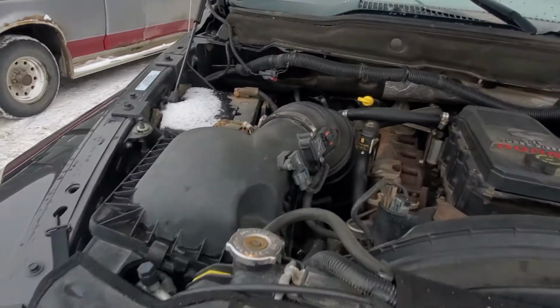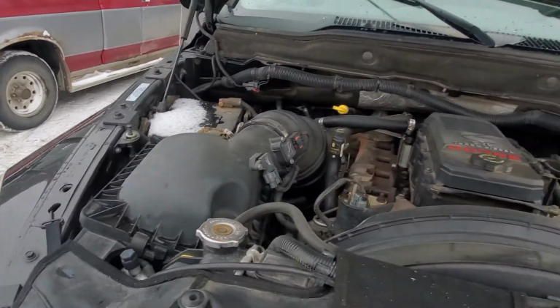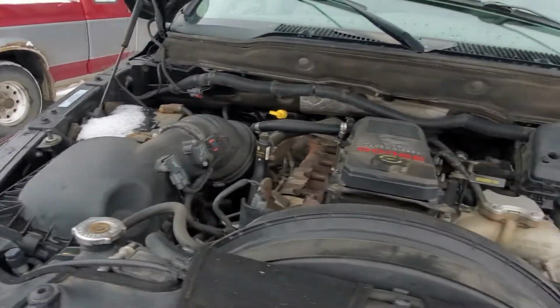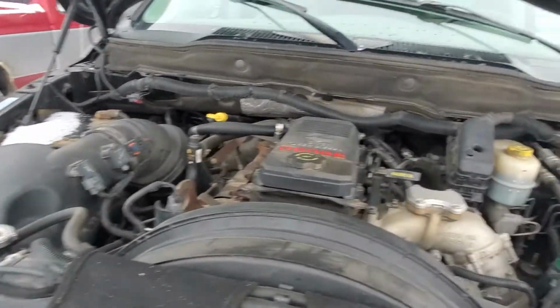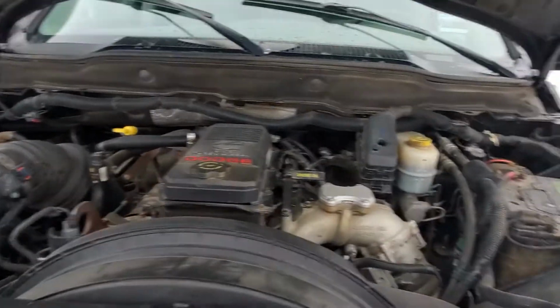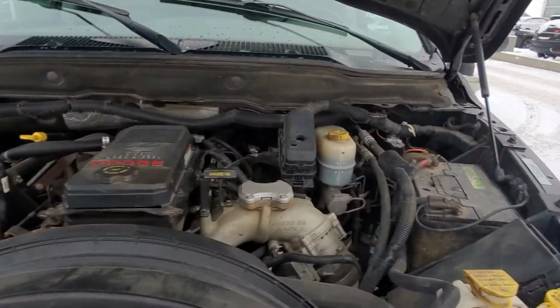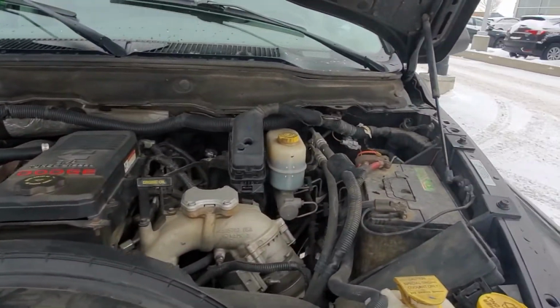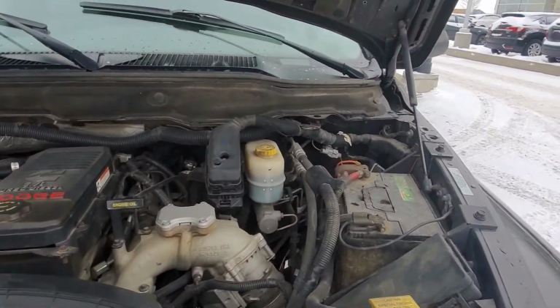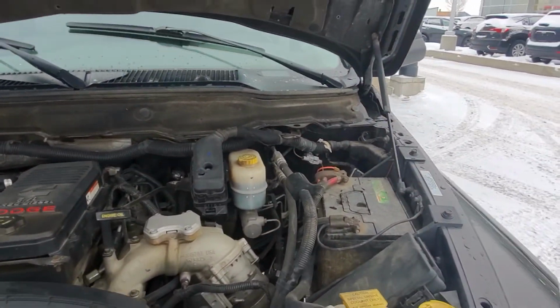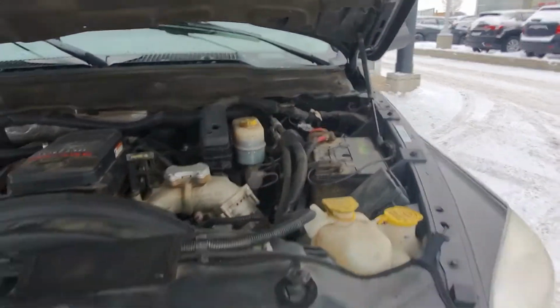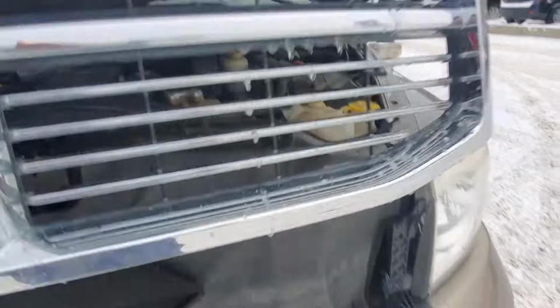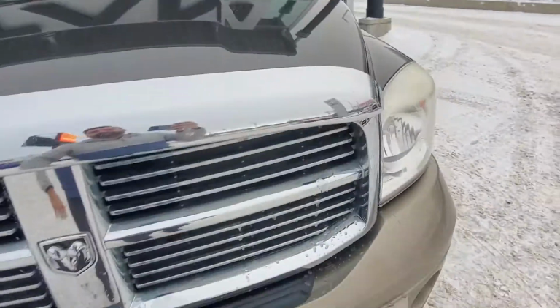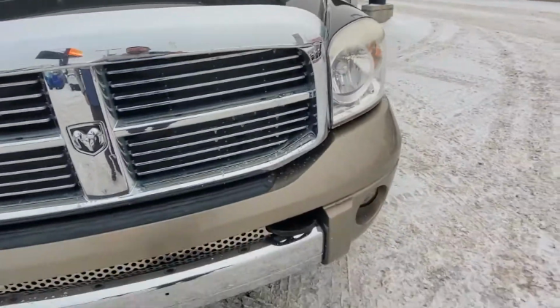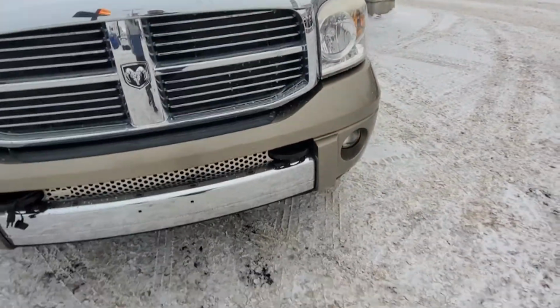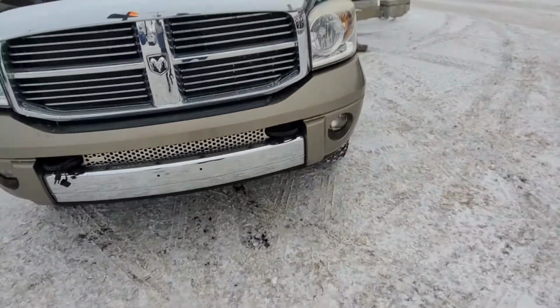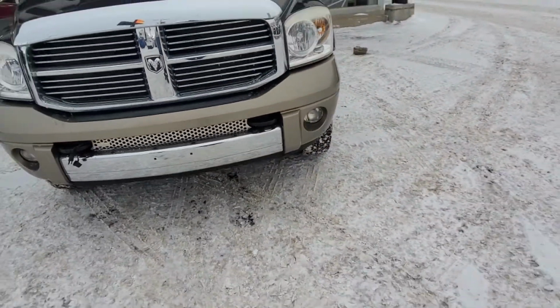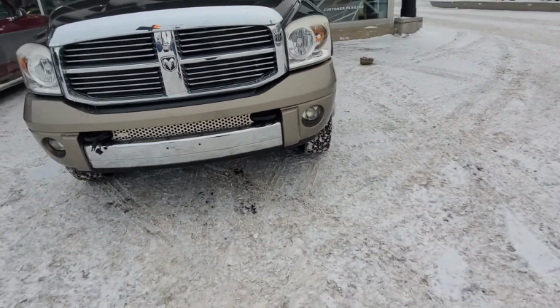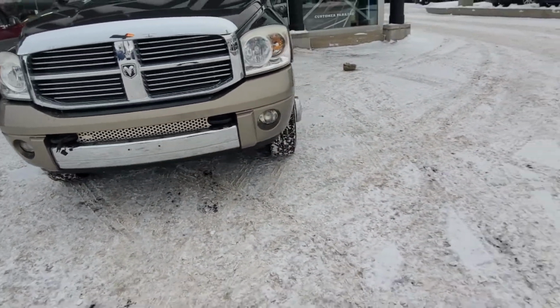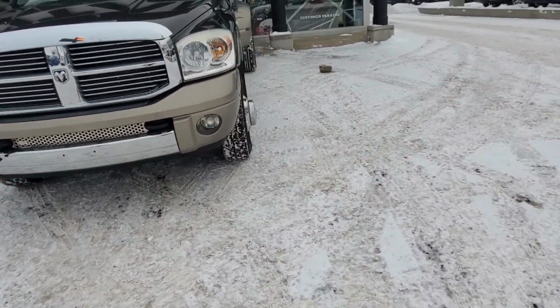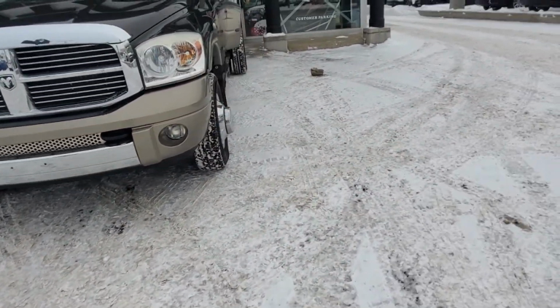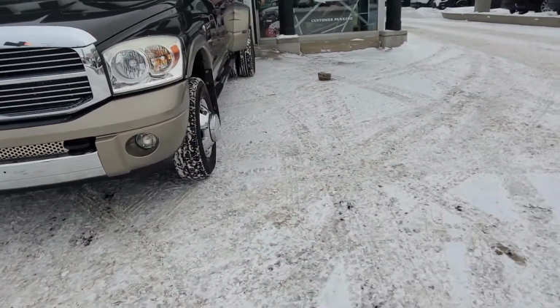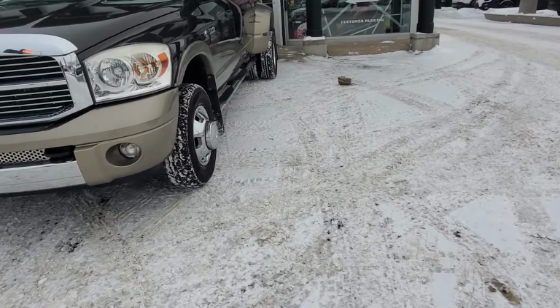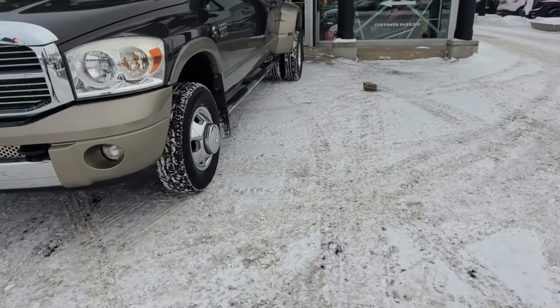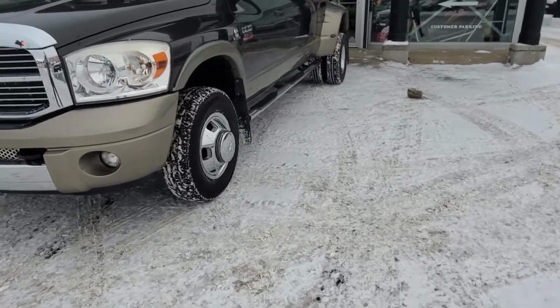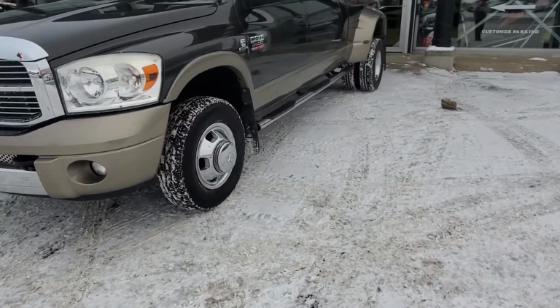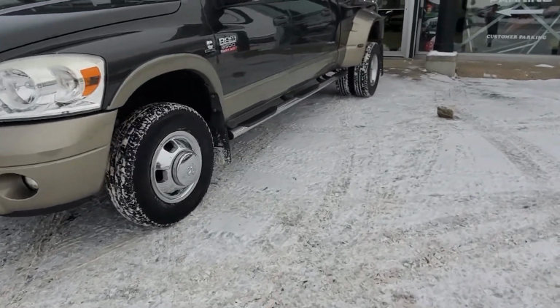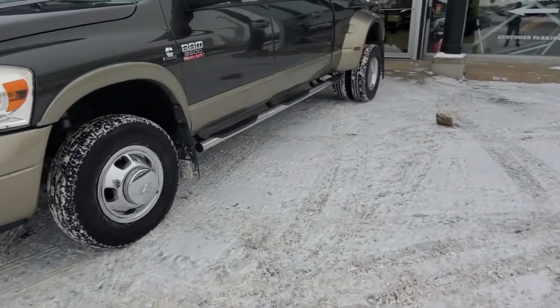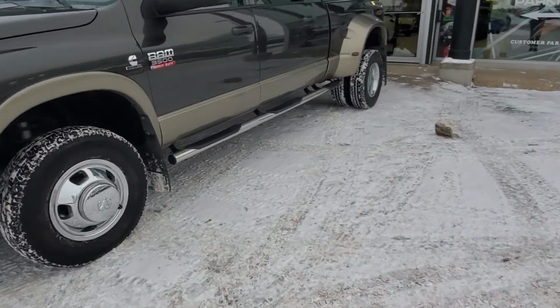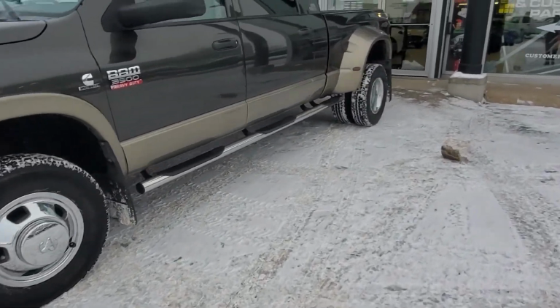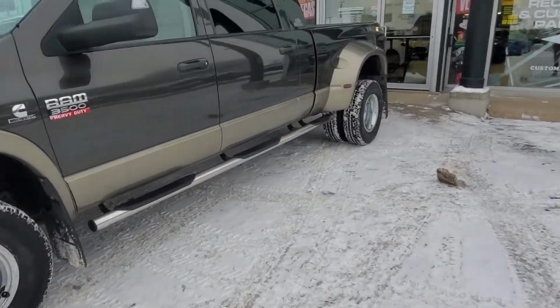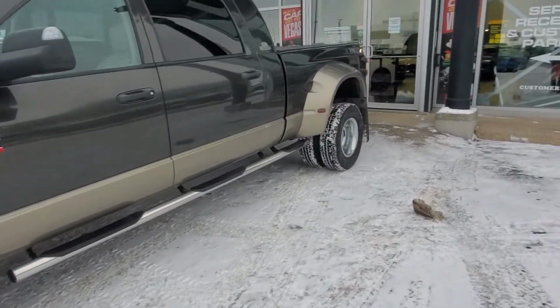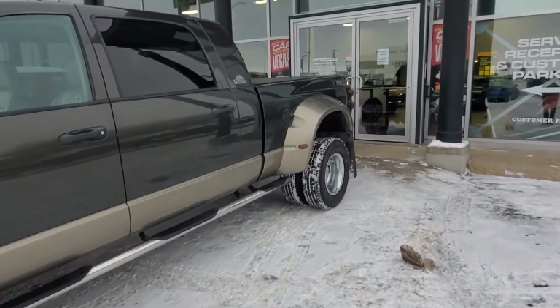From the looks of underneath there, it looks like it is the original intake in there. Everything is gonna be fully inspected for you. Everything looks great on this vehicle — it's in immaculate condition. I love the two-tone on it, the Megacab with the dualies. You got the hard top tonneau cover on there as well.